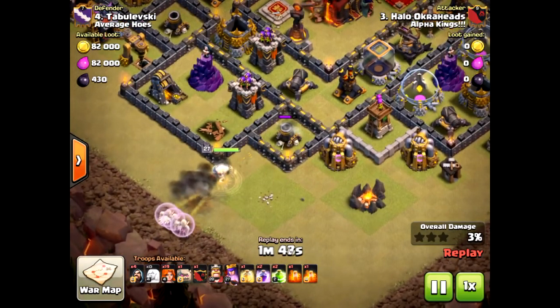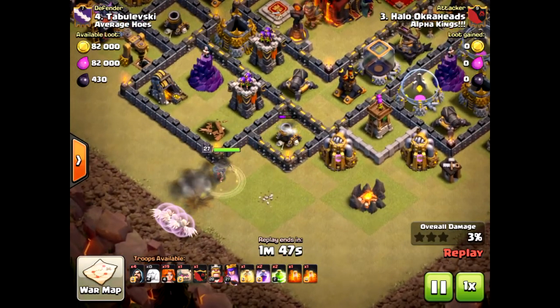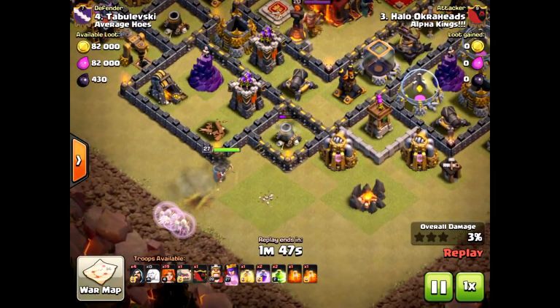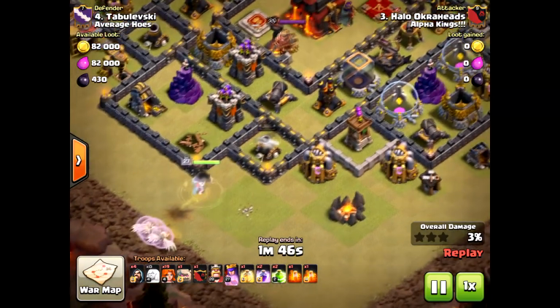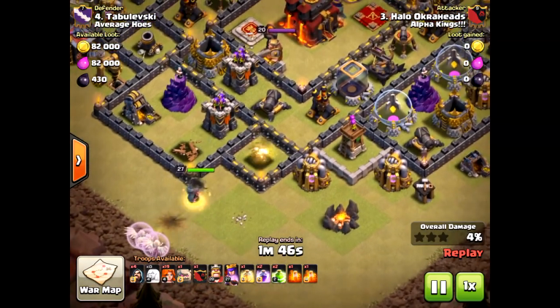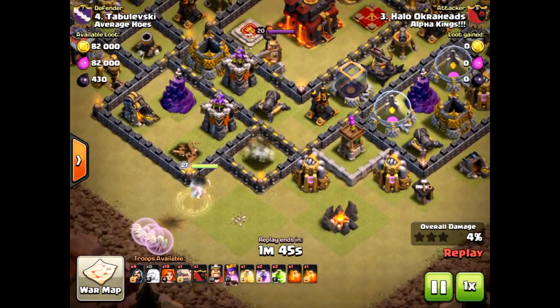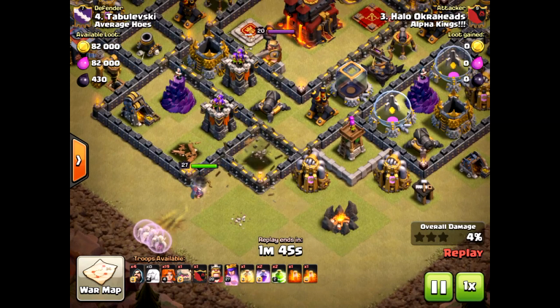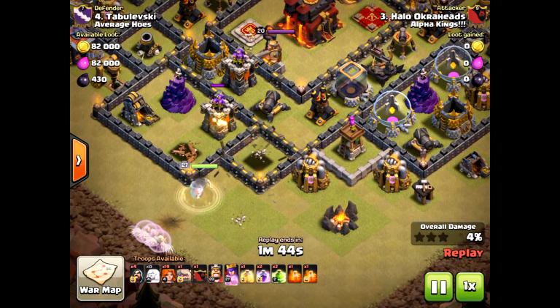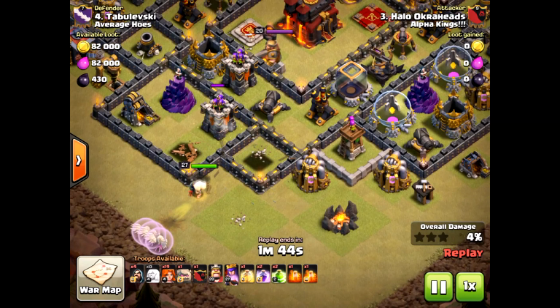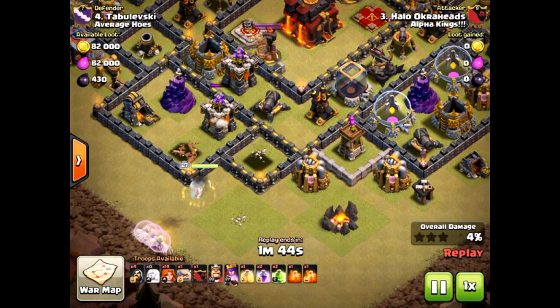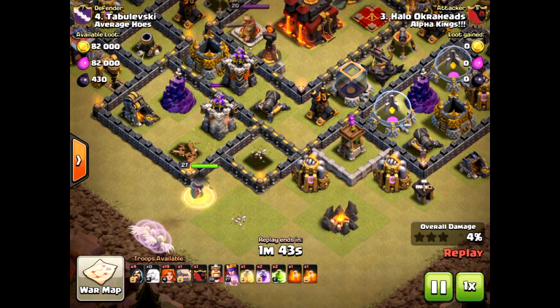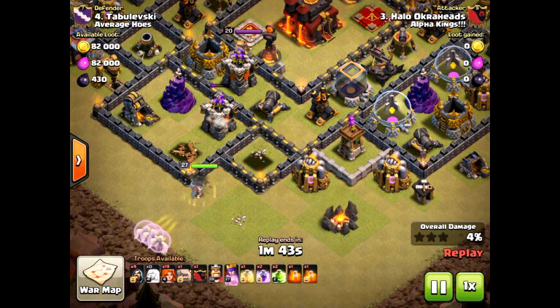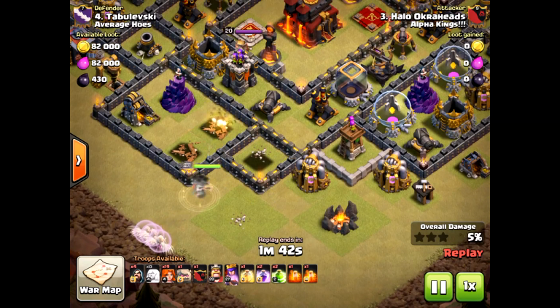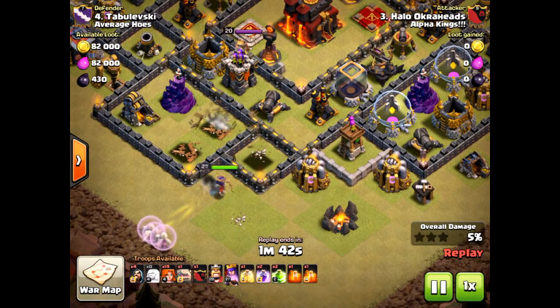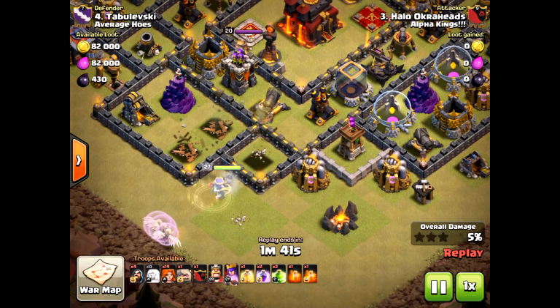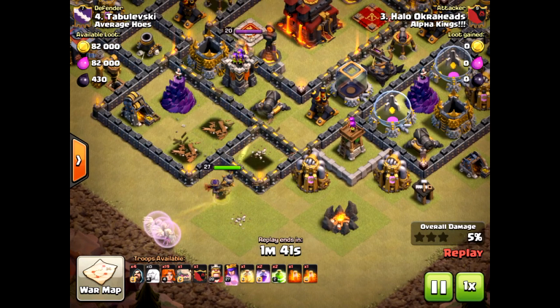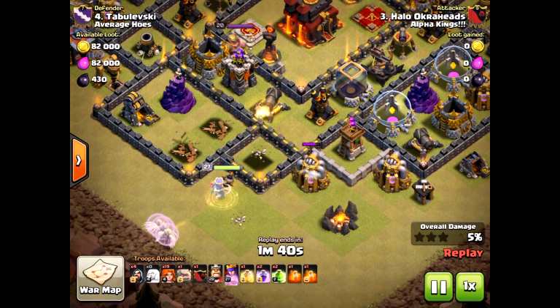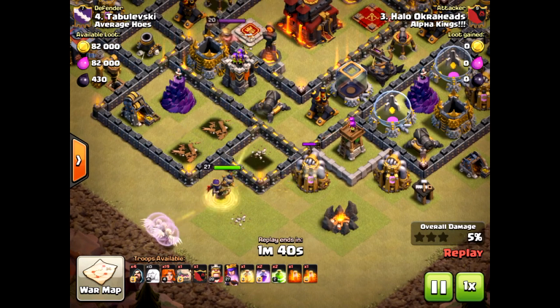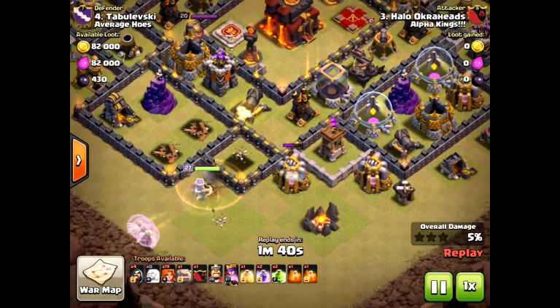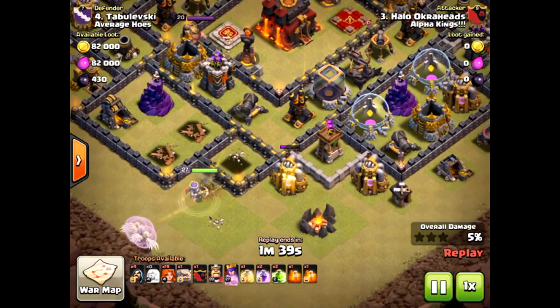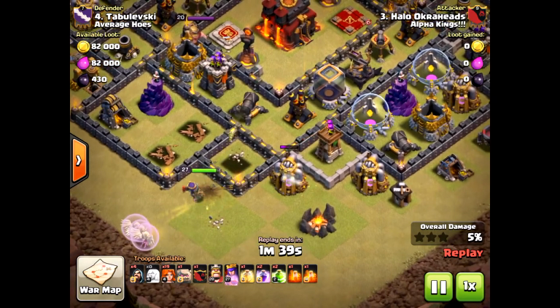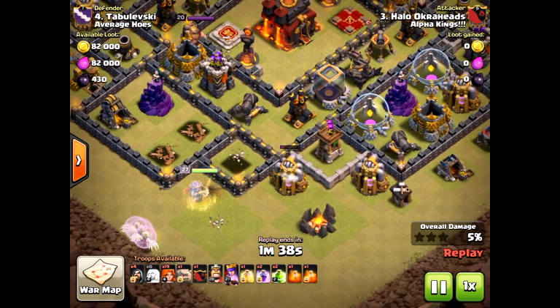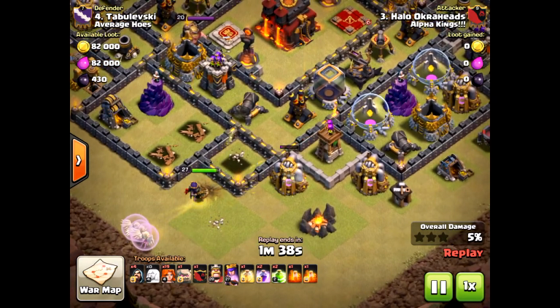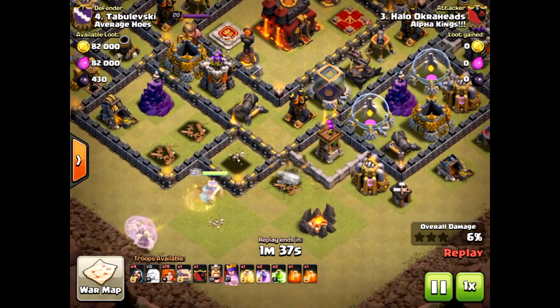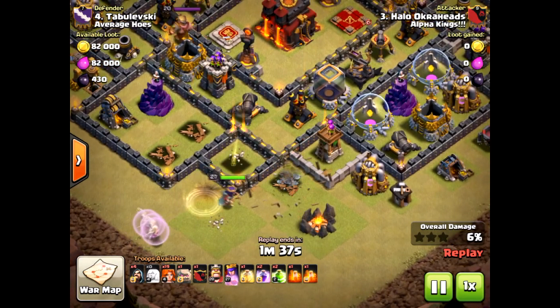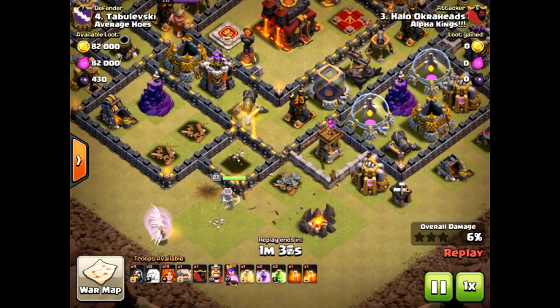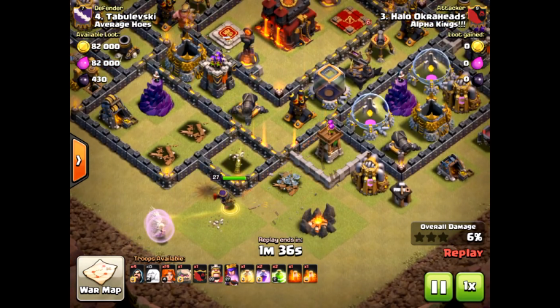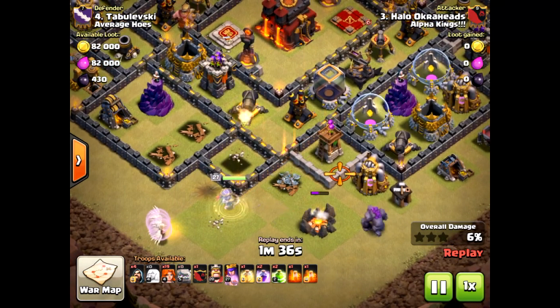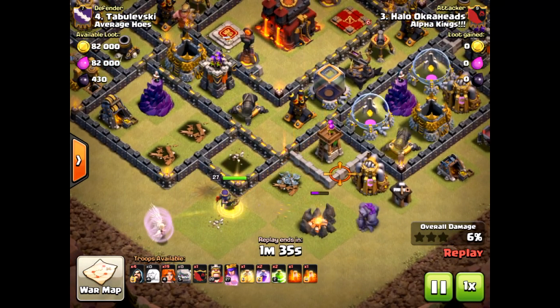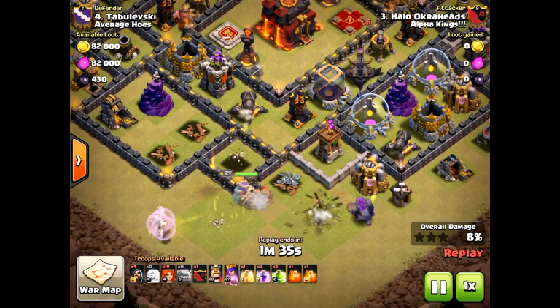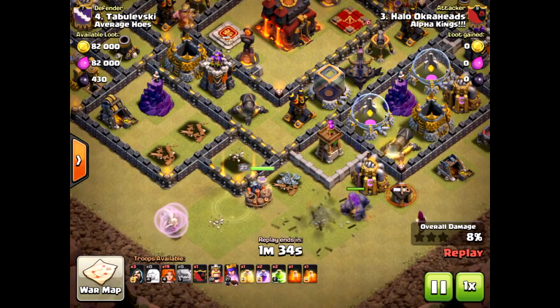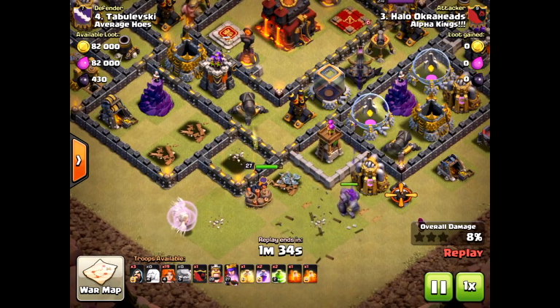We're bringing in two jump spells, two rage, one heal, and two poison. The poison could be debatable, but we're bringing it regardless. Actually, haste spells — I'm going to do a video on haste spells, they're super good with valkyries.